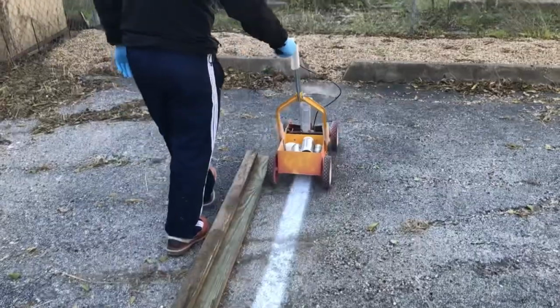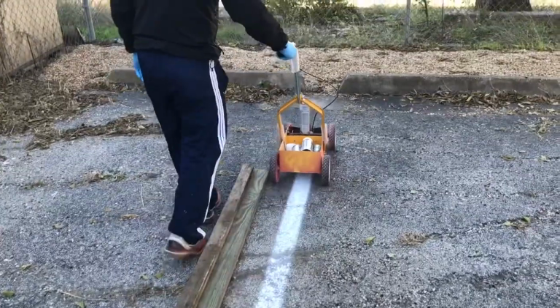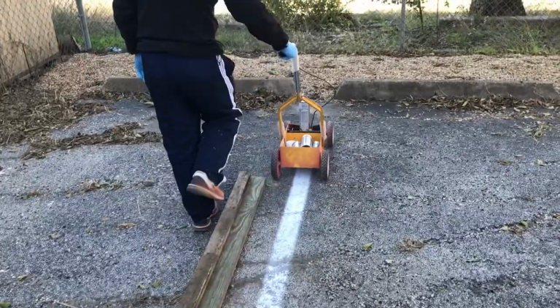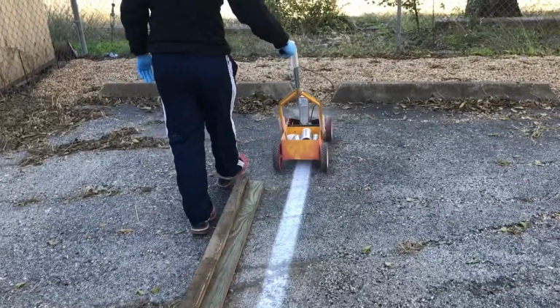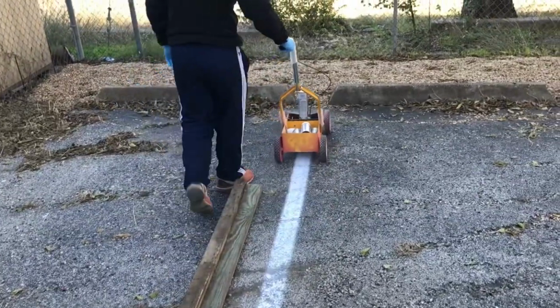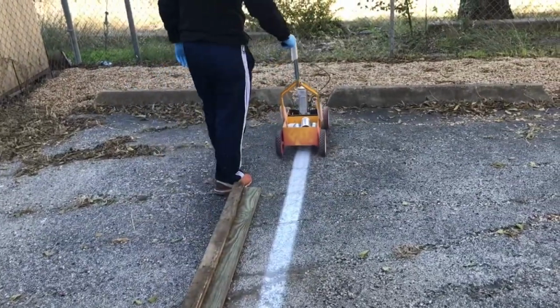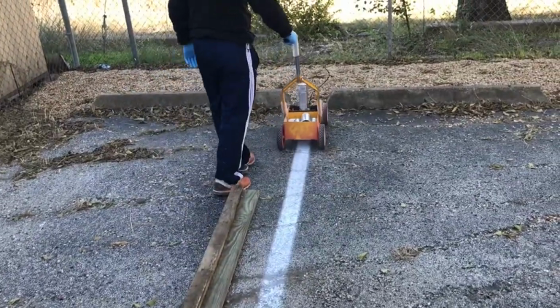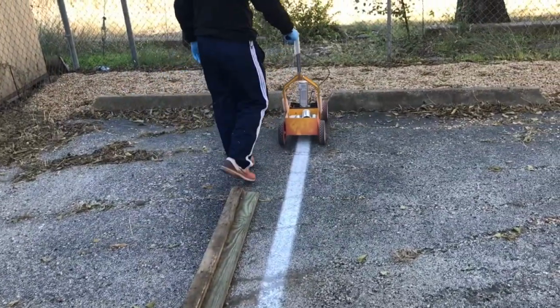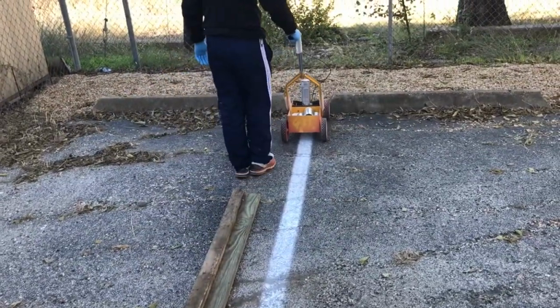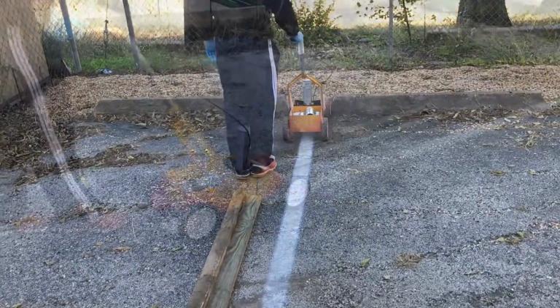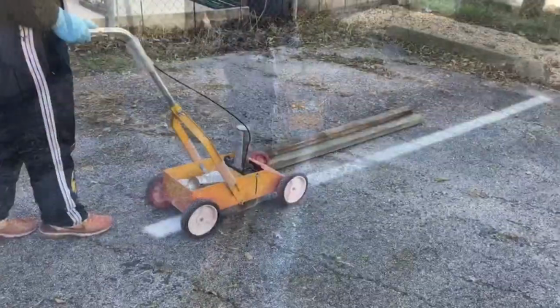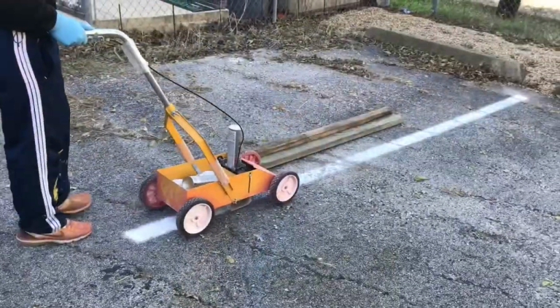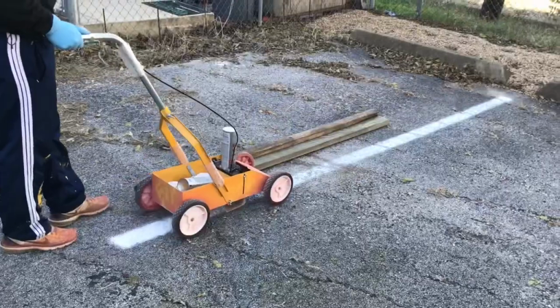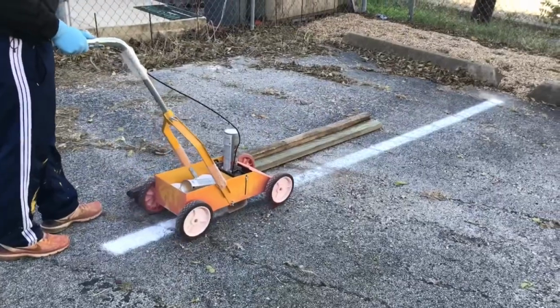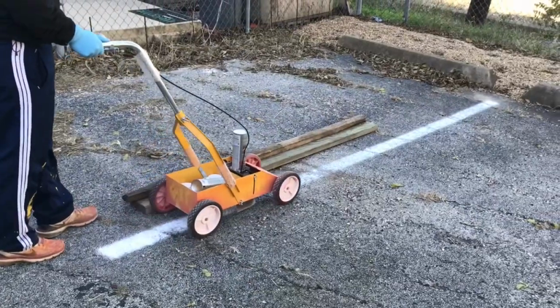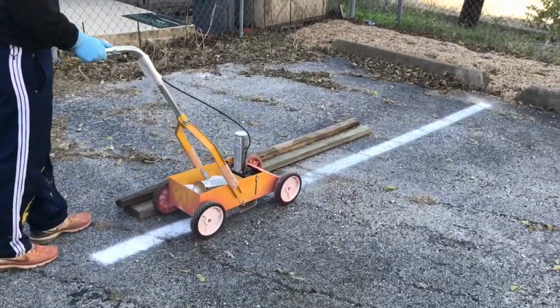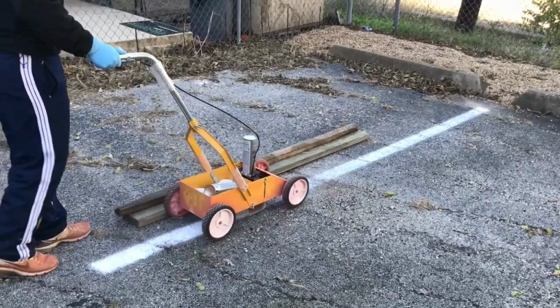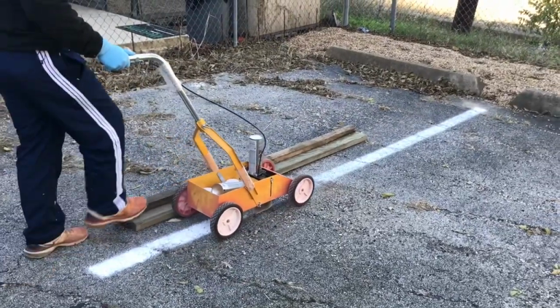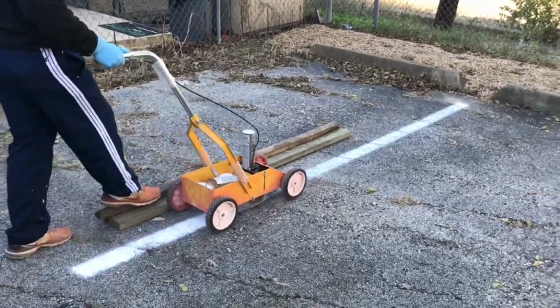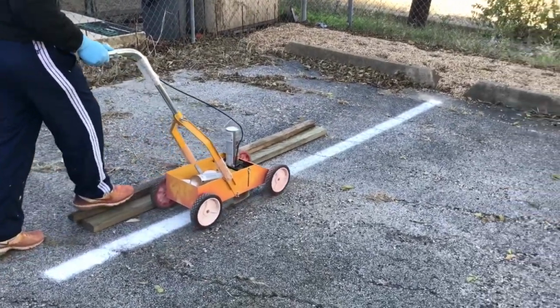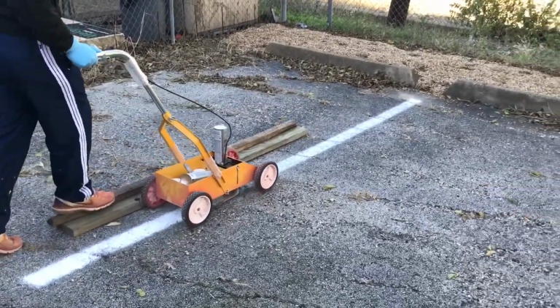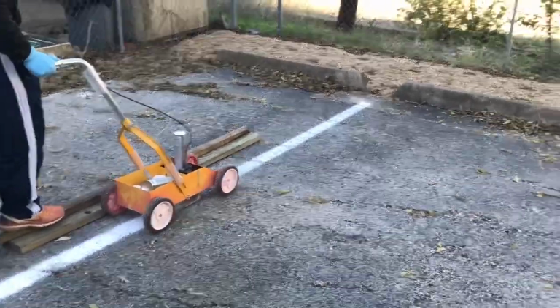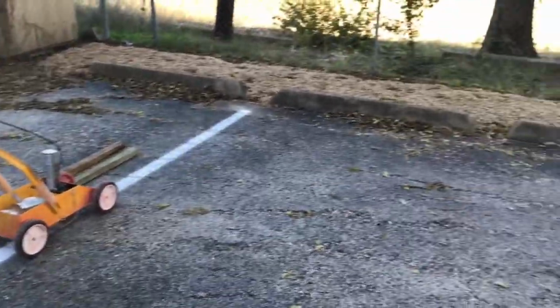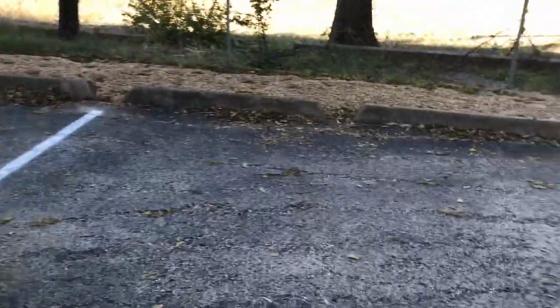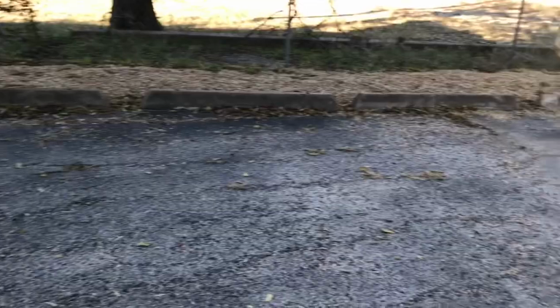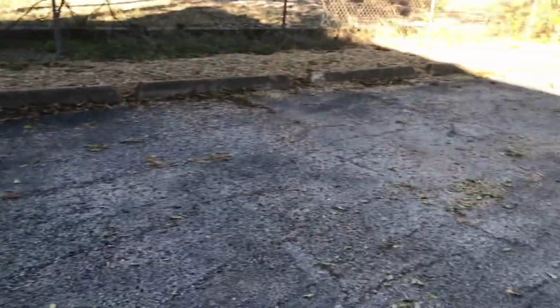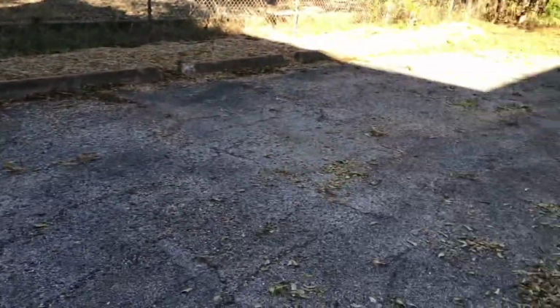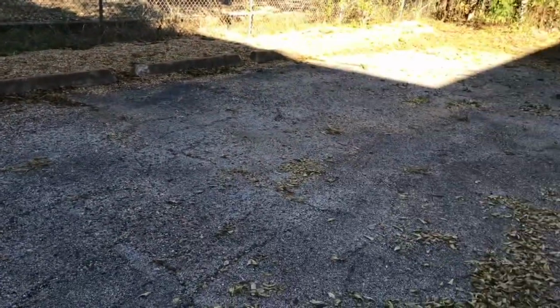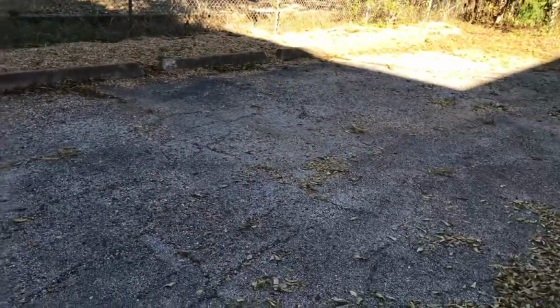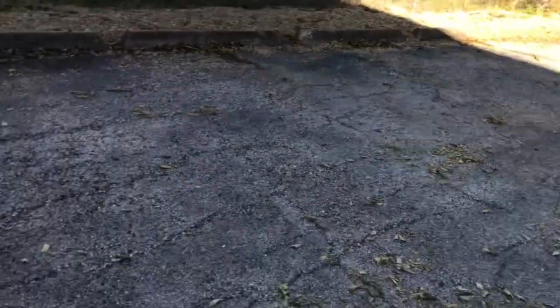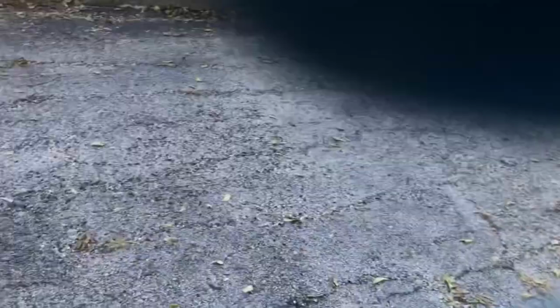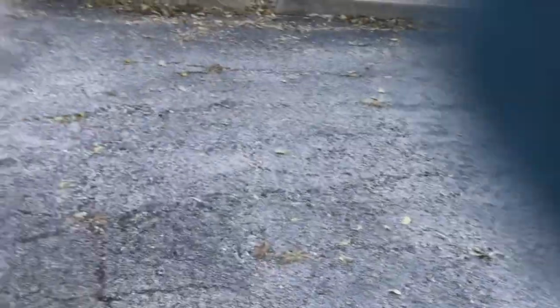You can use any string or chalk lines, but I forgot it today. So I found this wooden block and I used it as a guide to make it straight. It's very dirty.